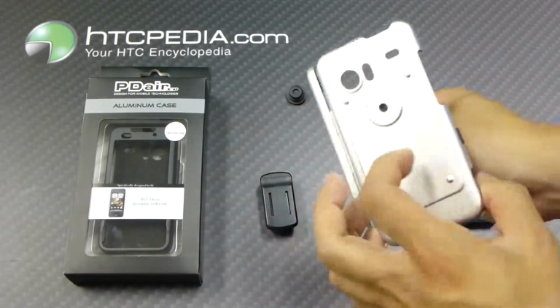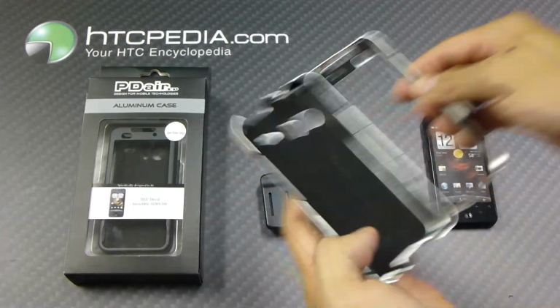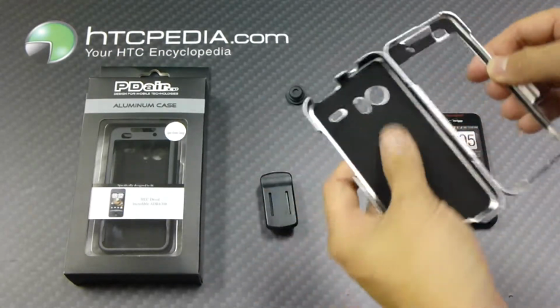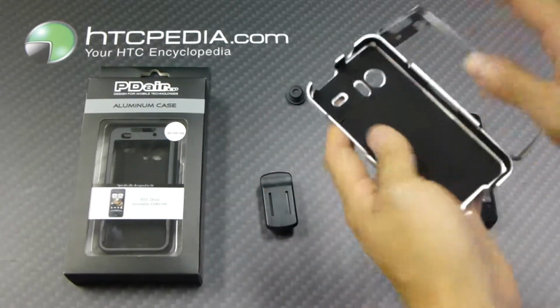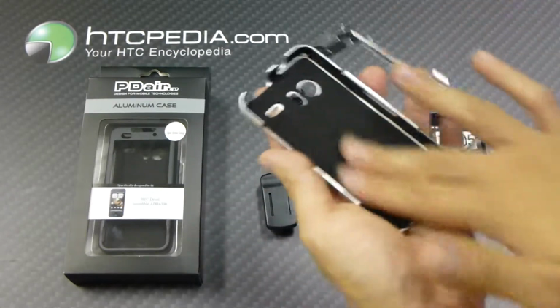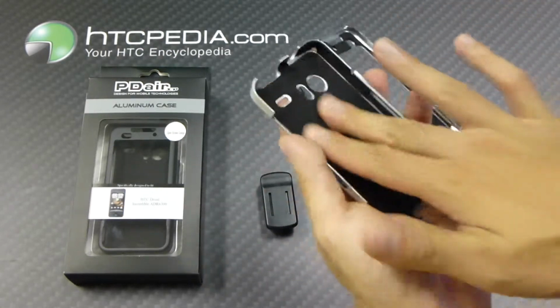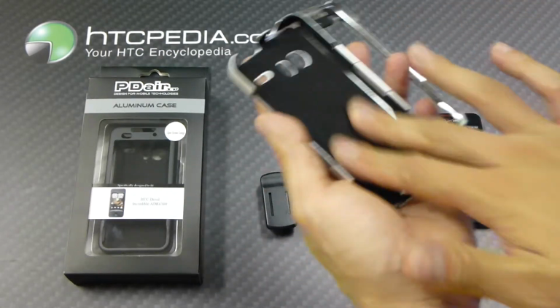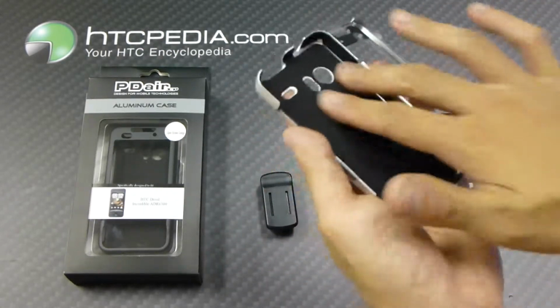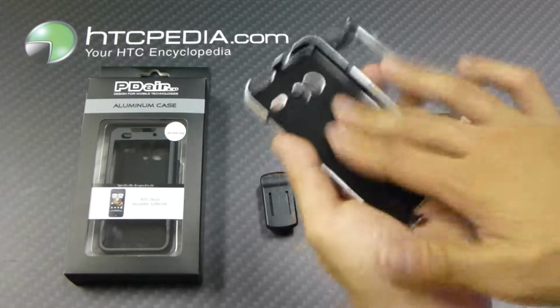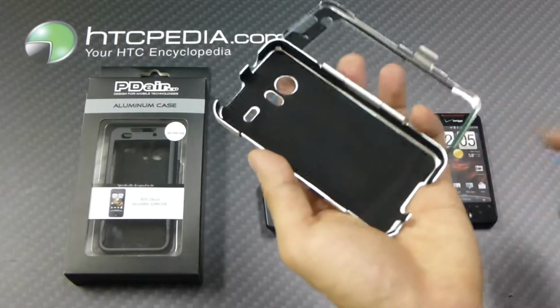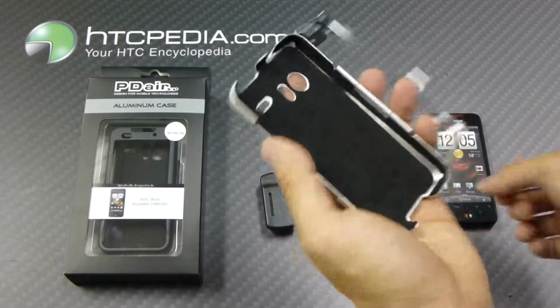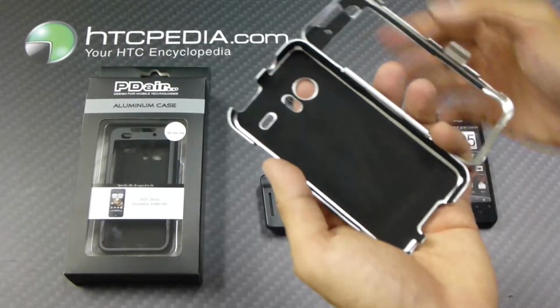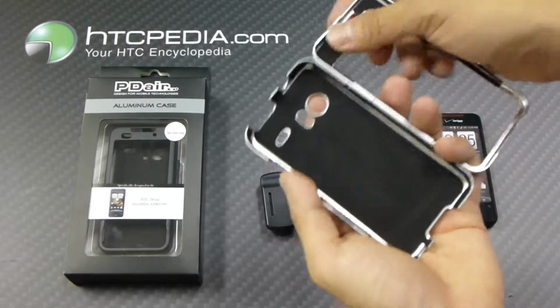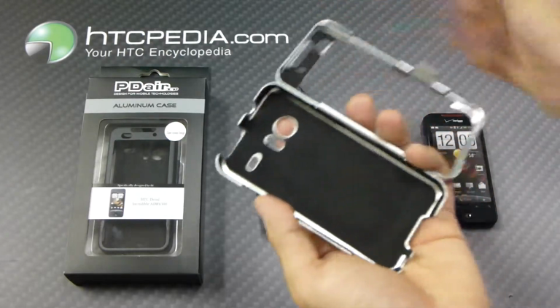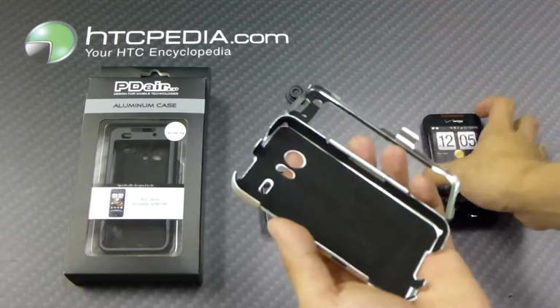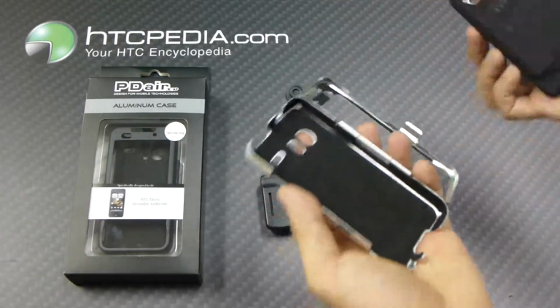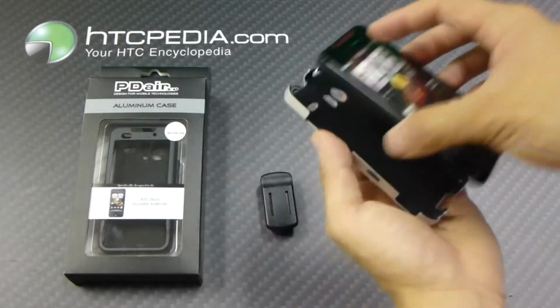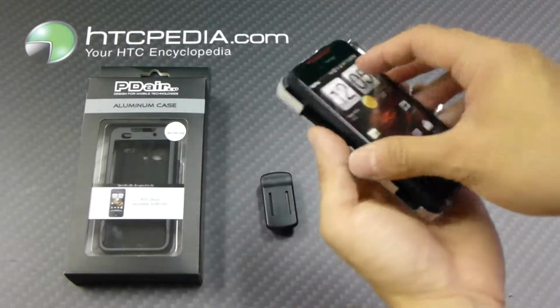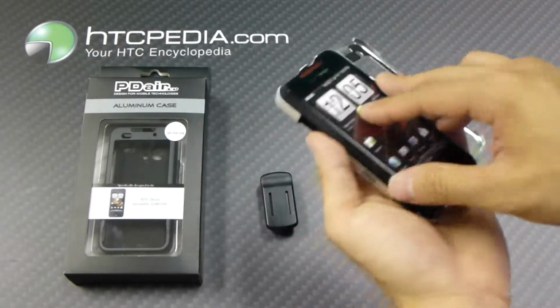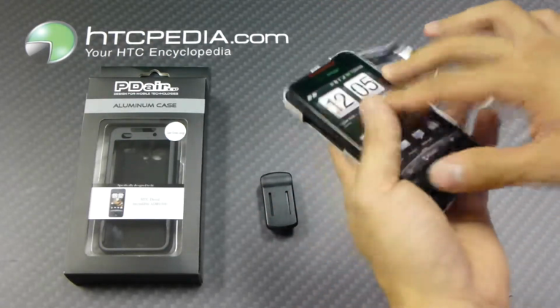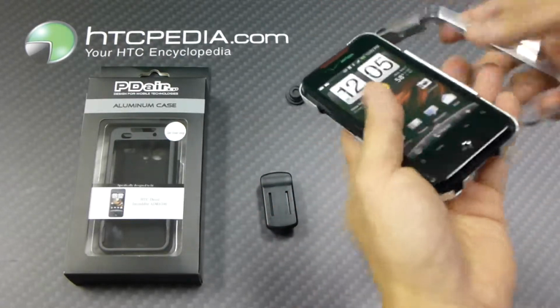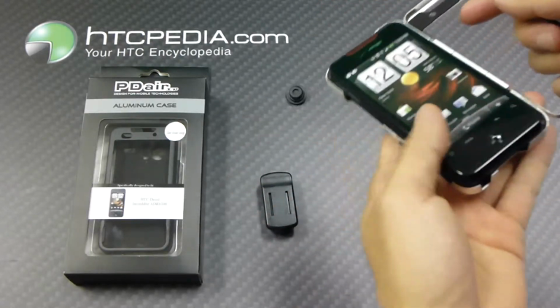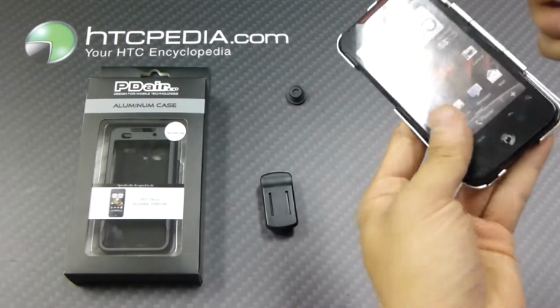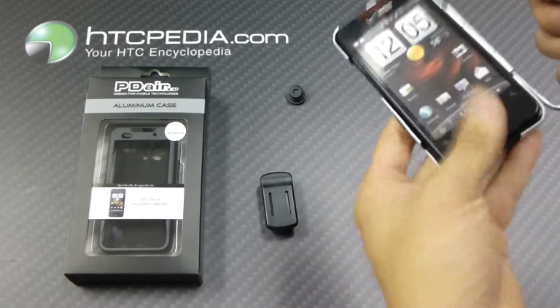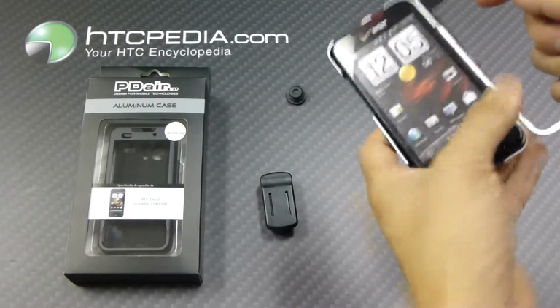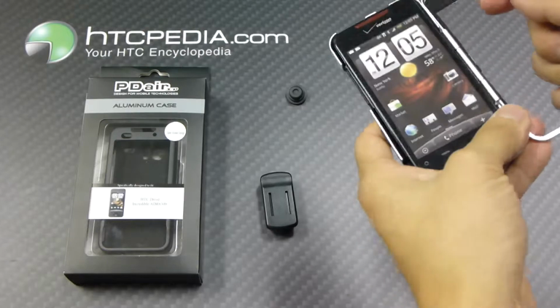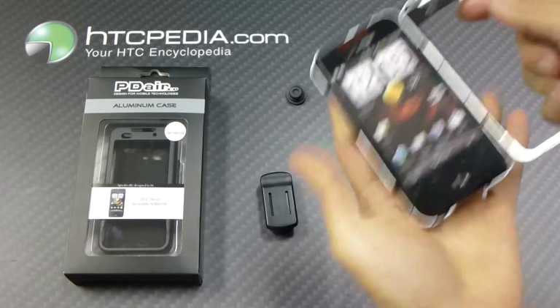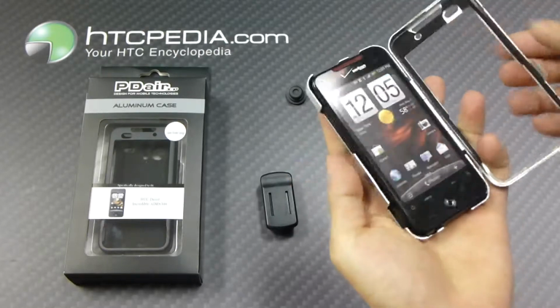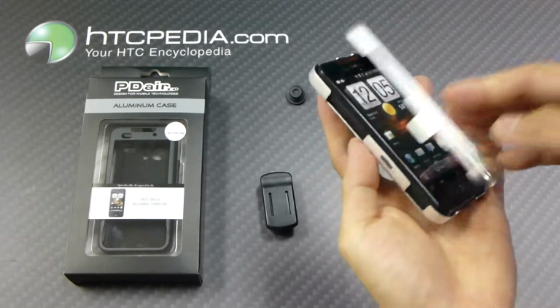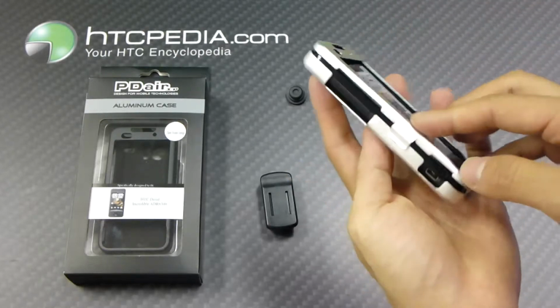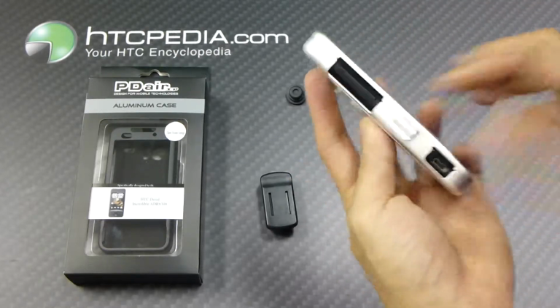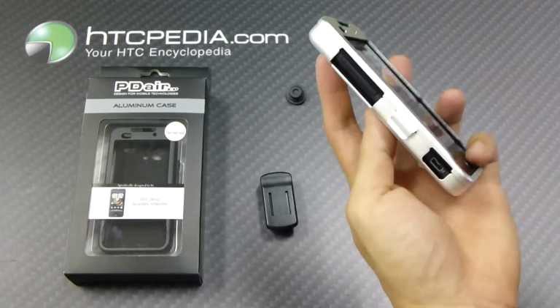I'll show you that right now. The inside is lined with a soft felt so it won't scratch up your phone. Just place your phone in like so, and then fold it over.